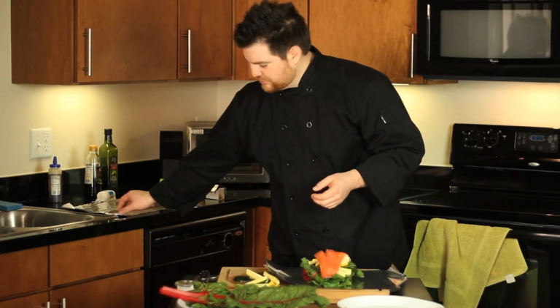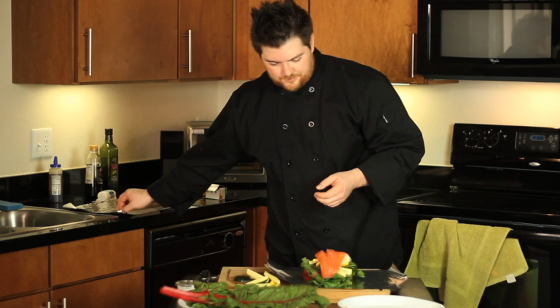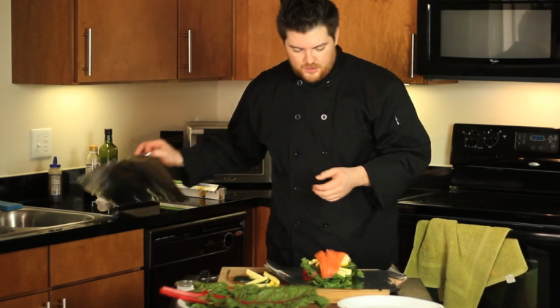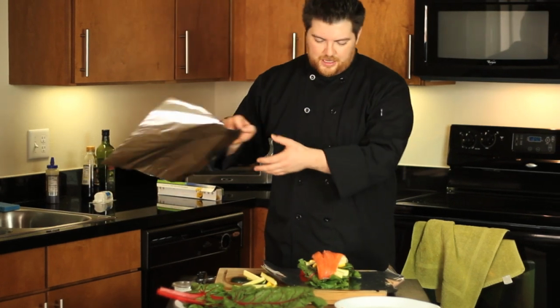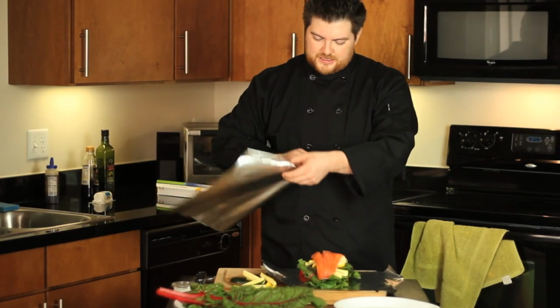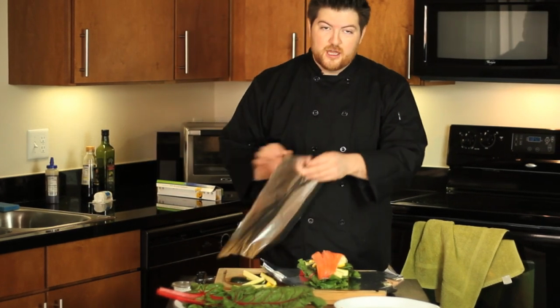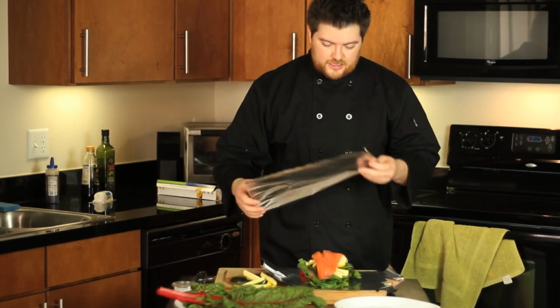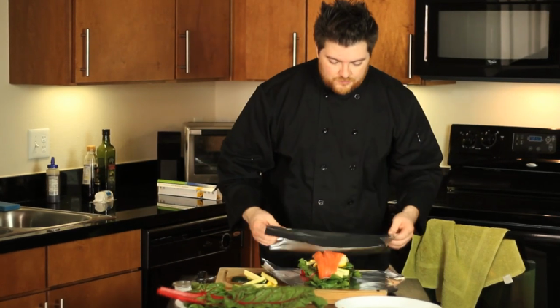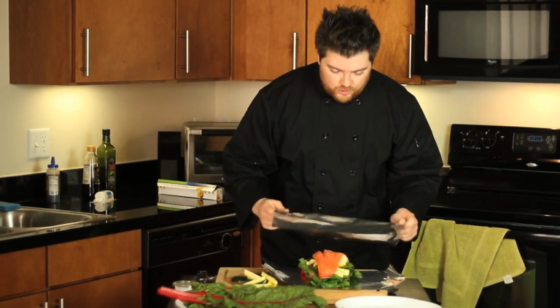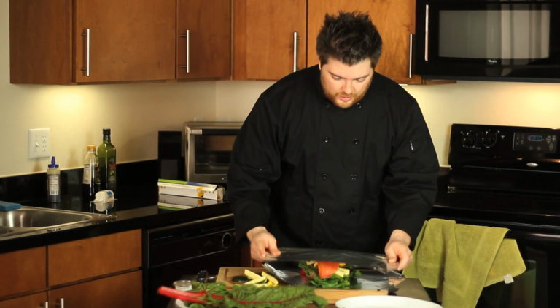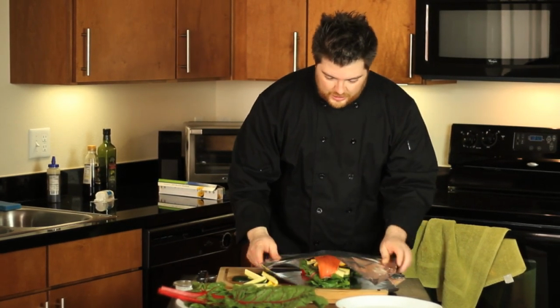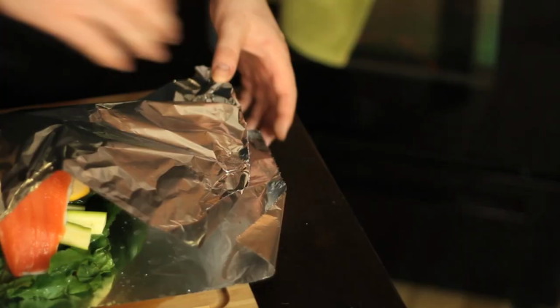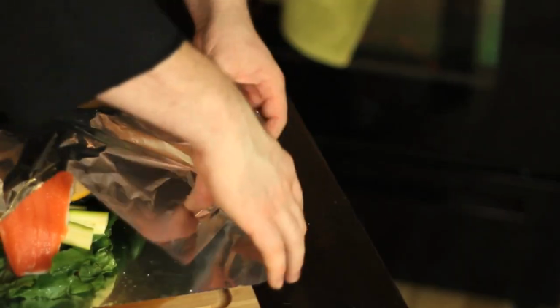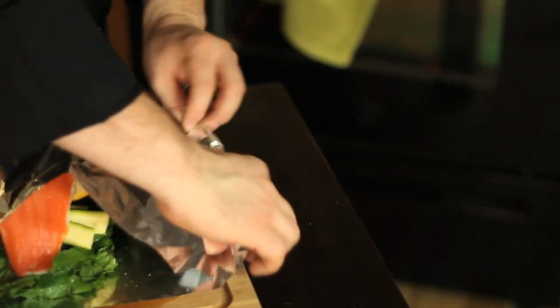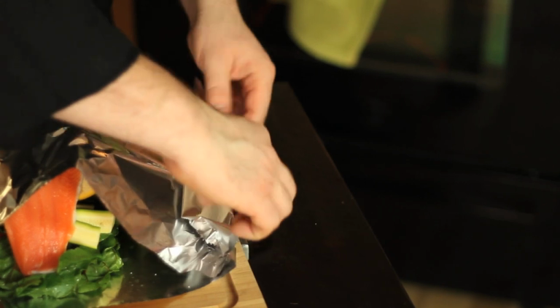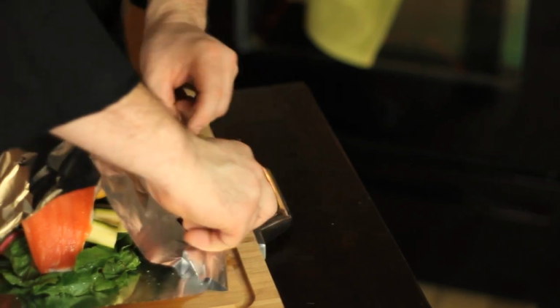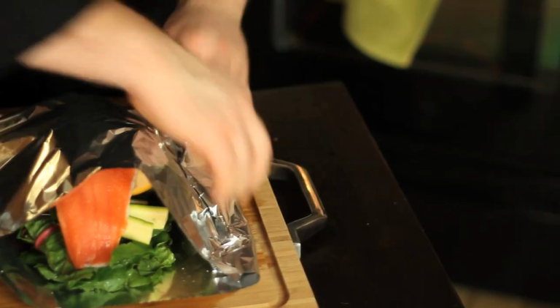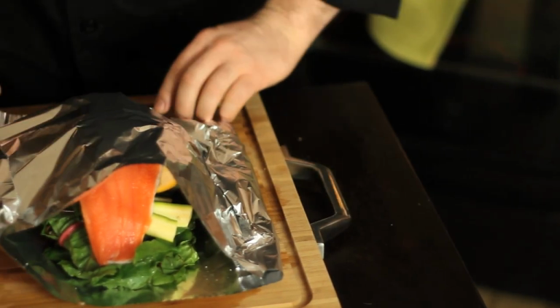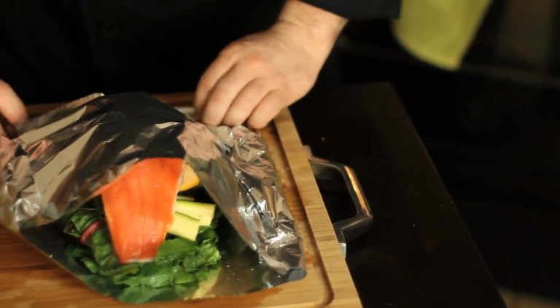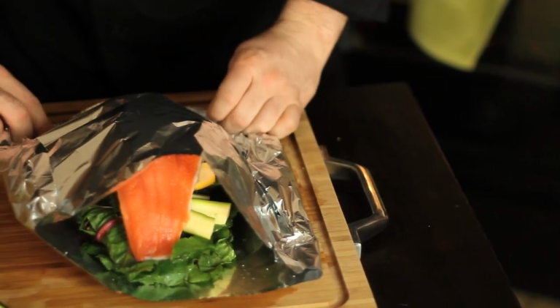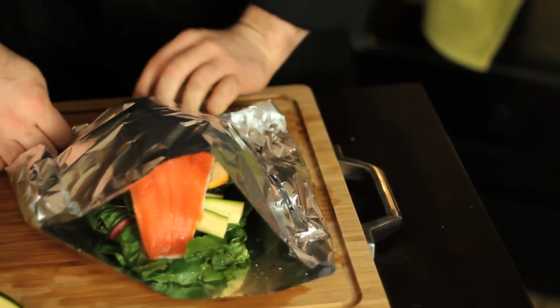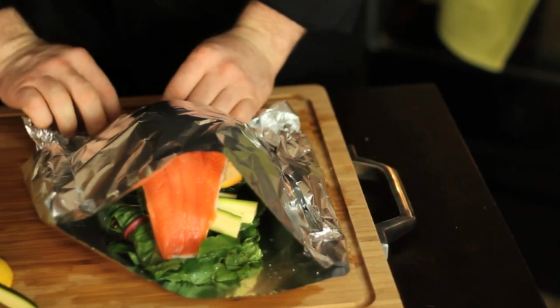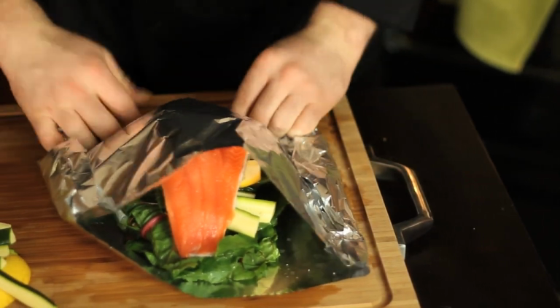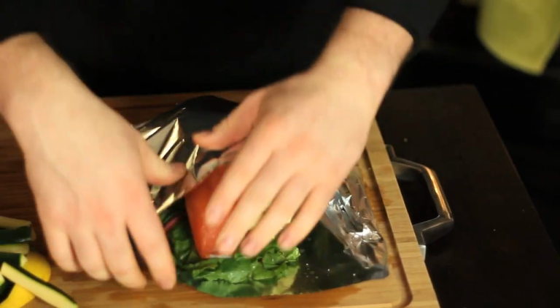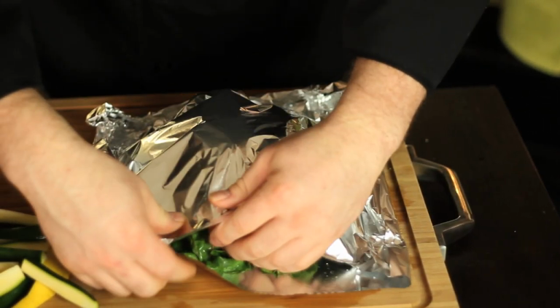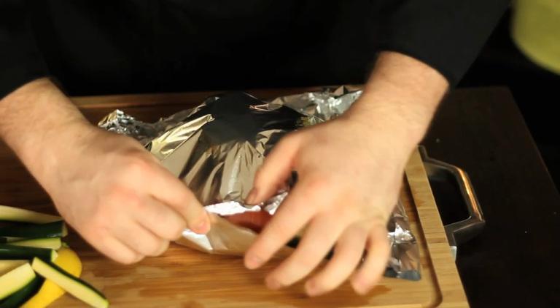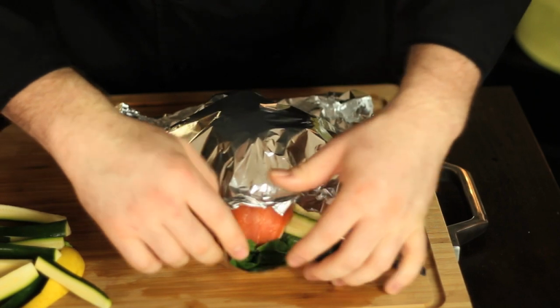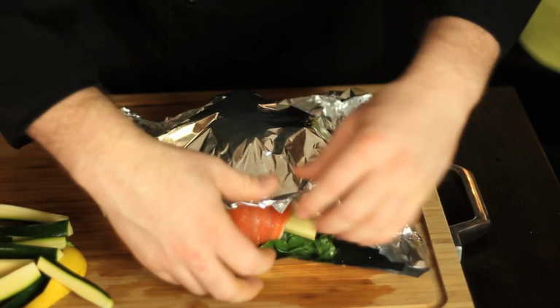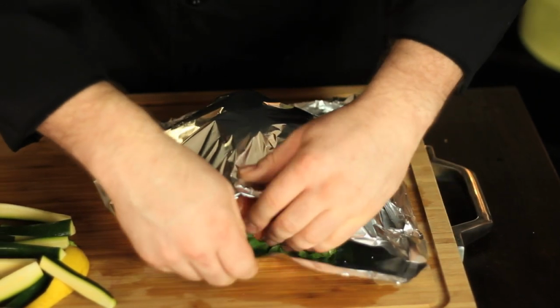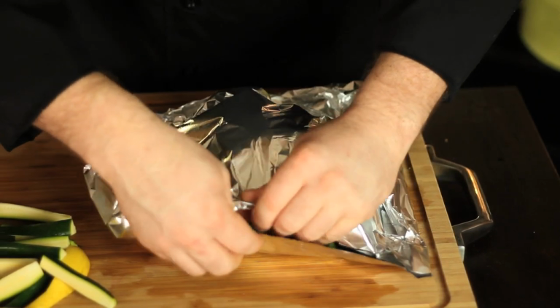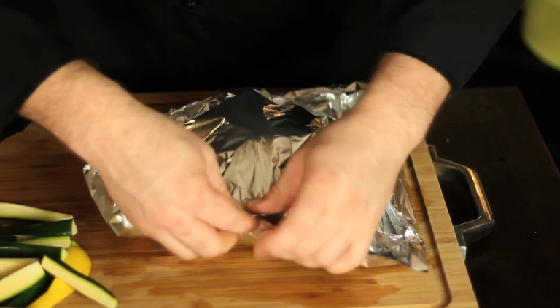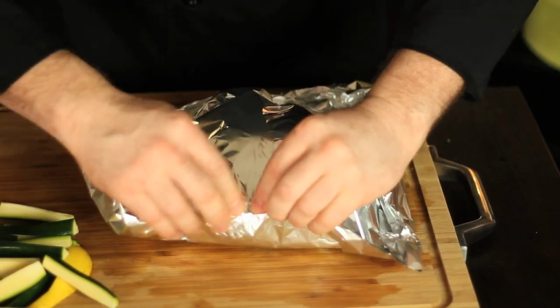We're going to follow that by placing a second sheet of foil on top, and all we're doing is rolling up our corners to make a little pouch. All that stuff just gets tucked in — make sure everything fits in and roll it up.